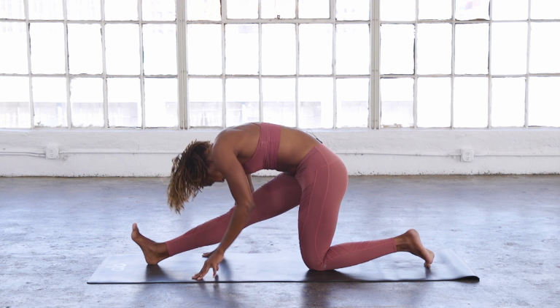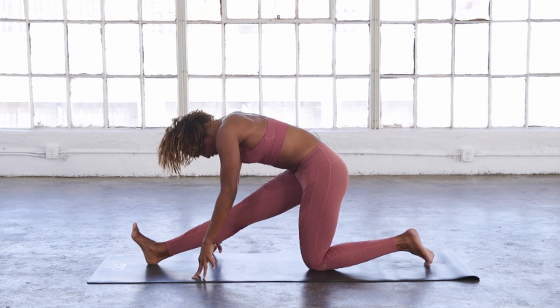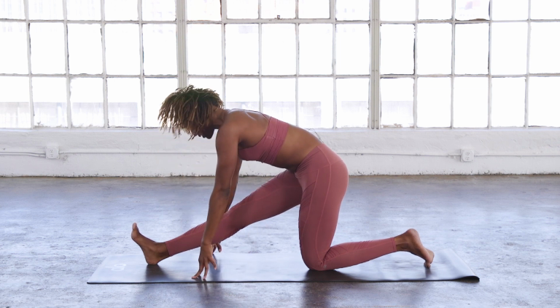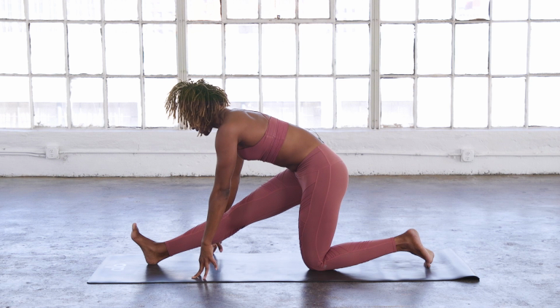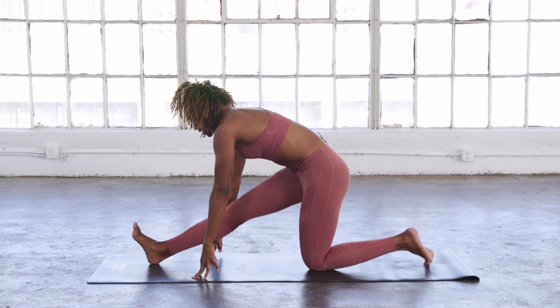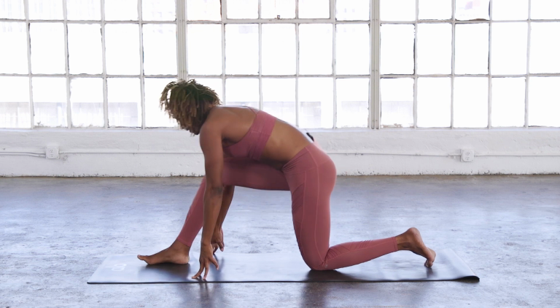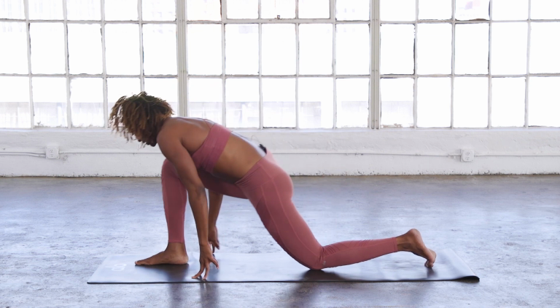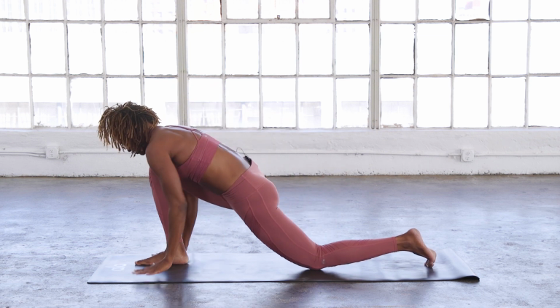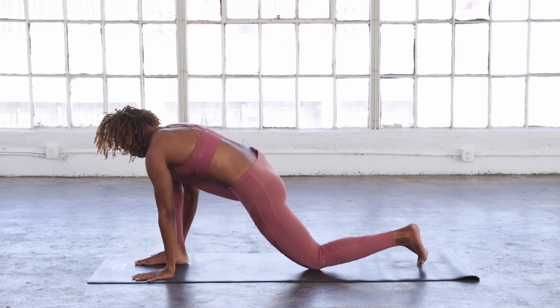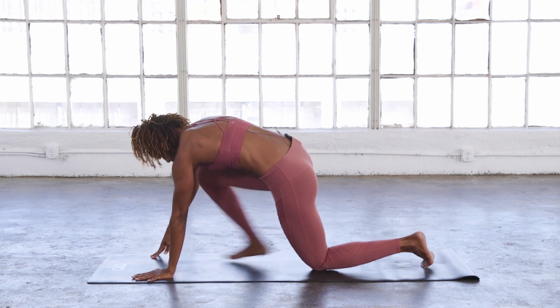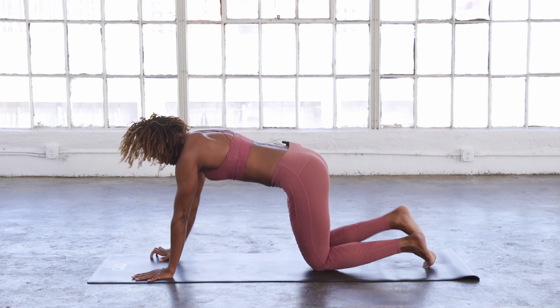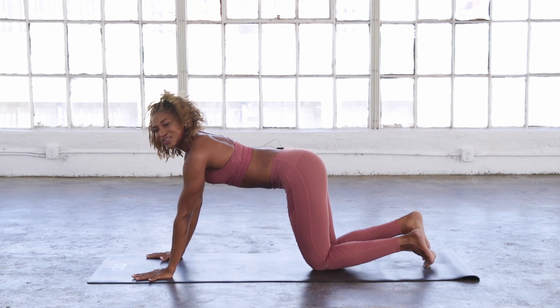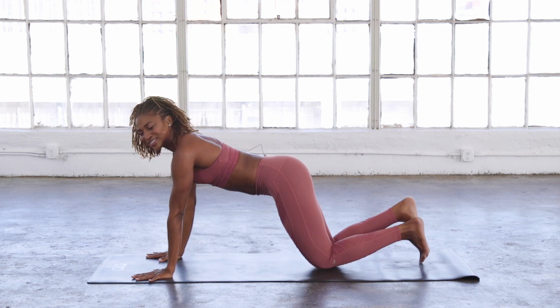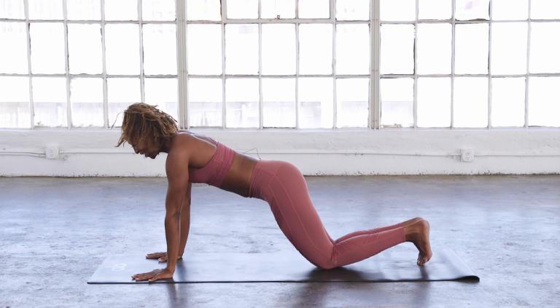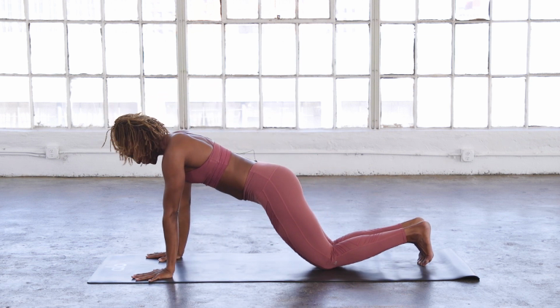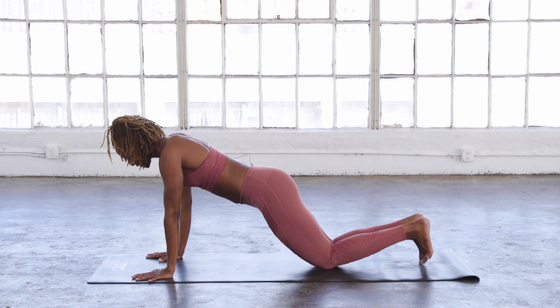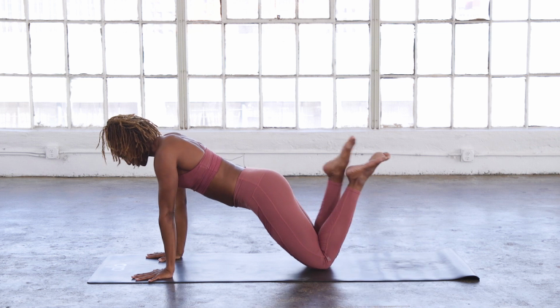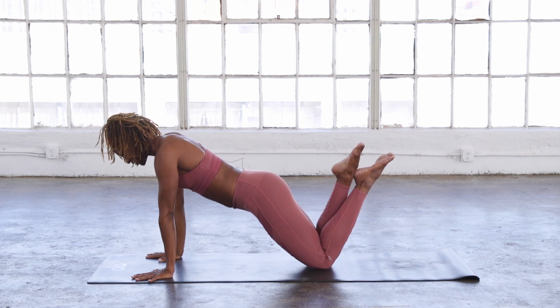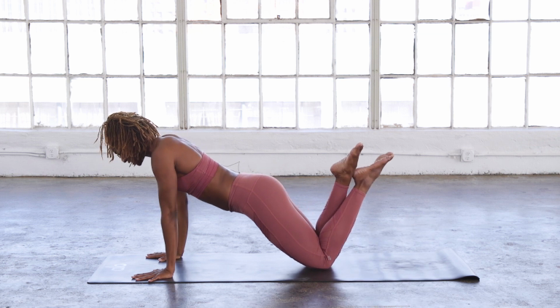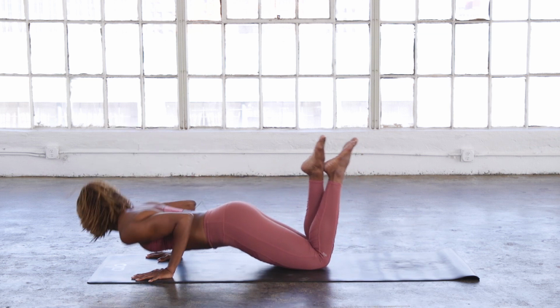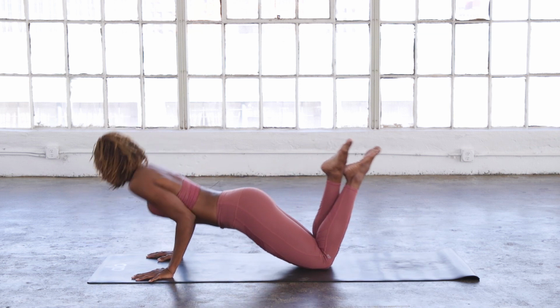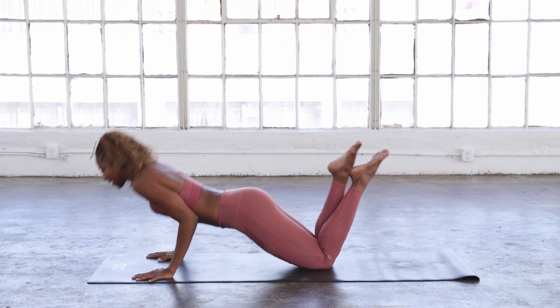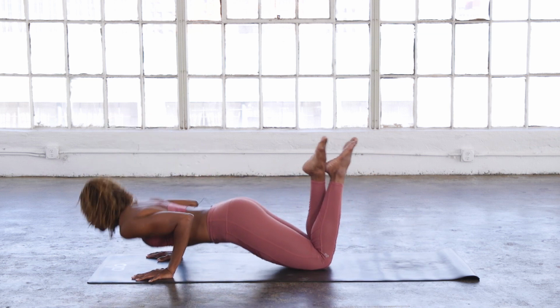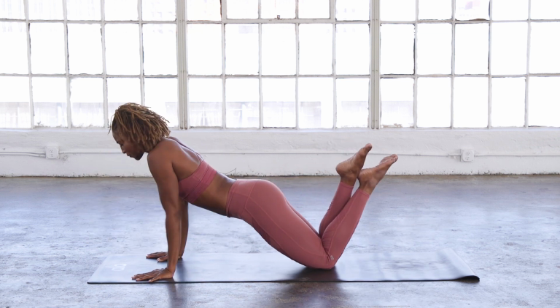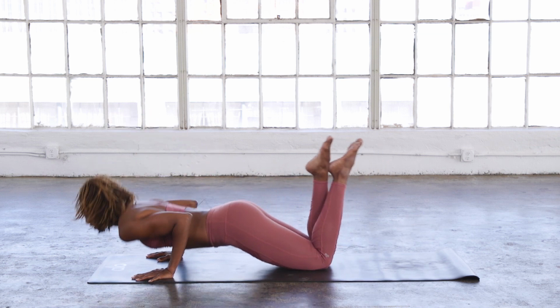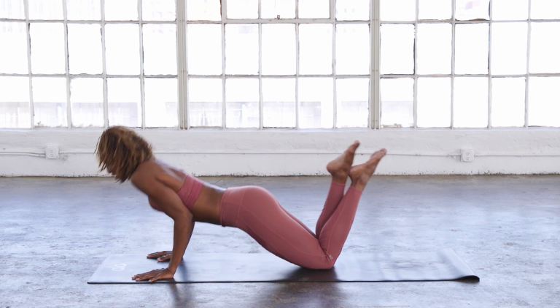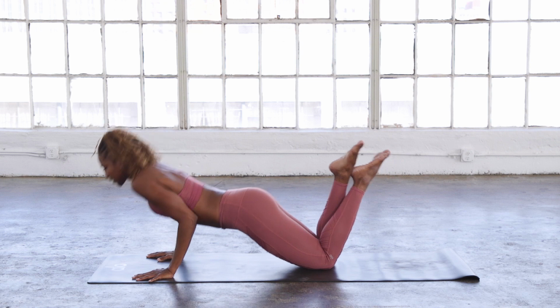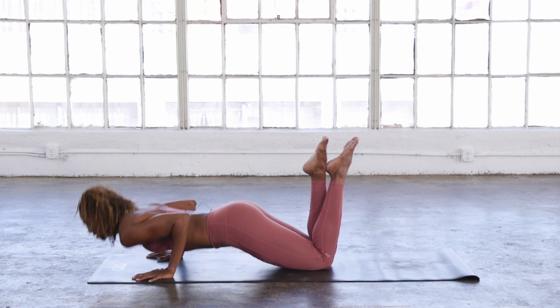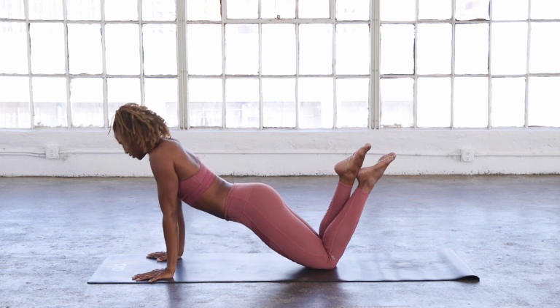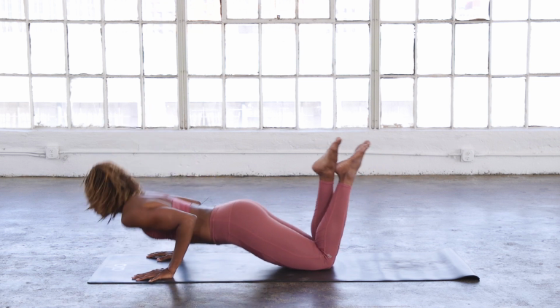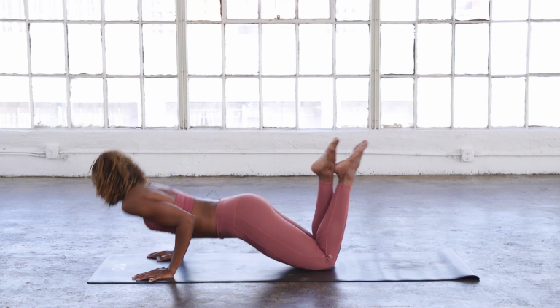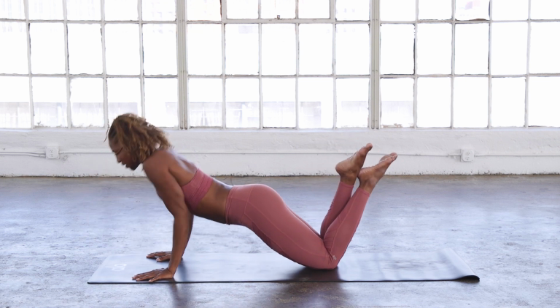Inhale, lengthen. Bend the knee, step it back — you know the routine. Five push-ups — you can do these on your knees as well. Five, four, three, two, and one.